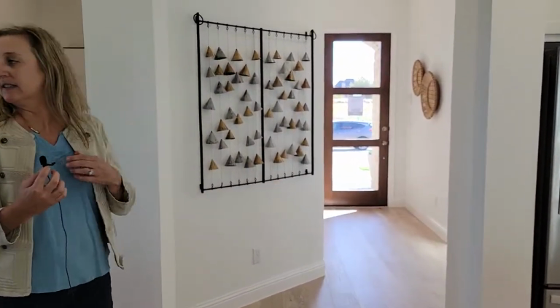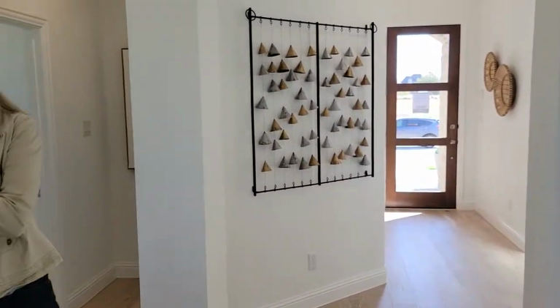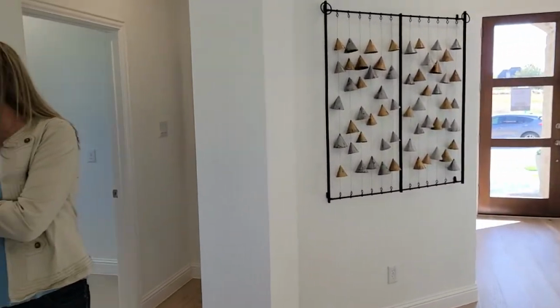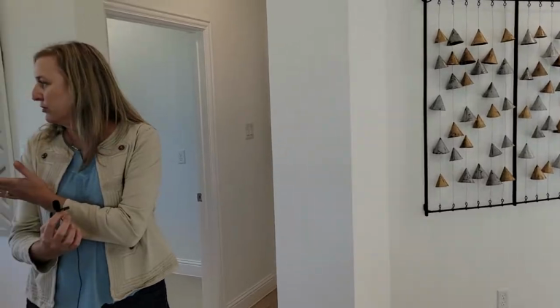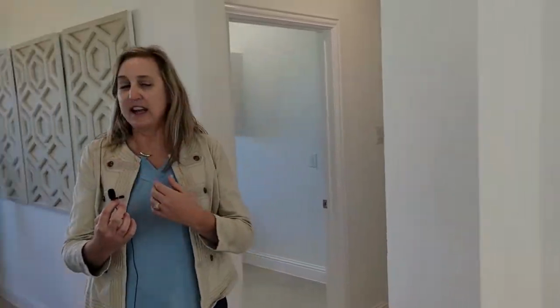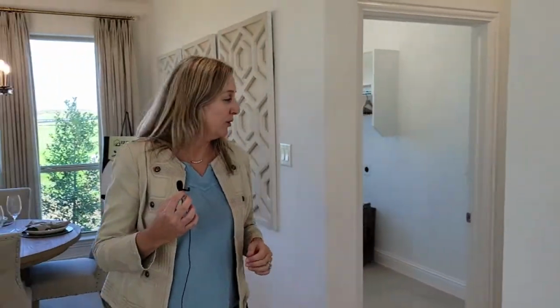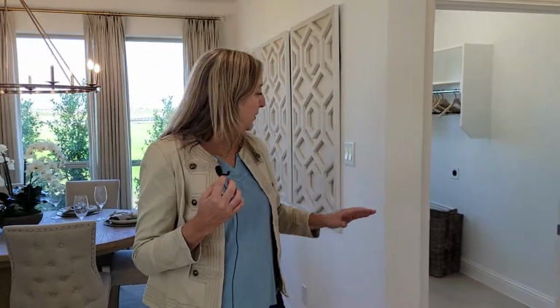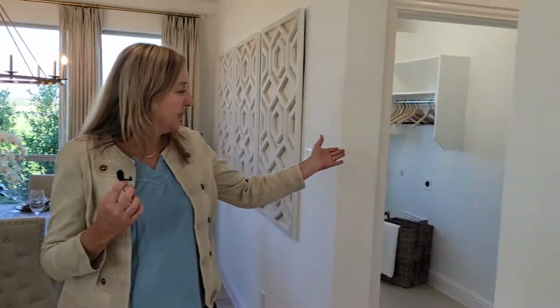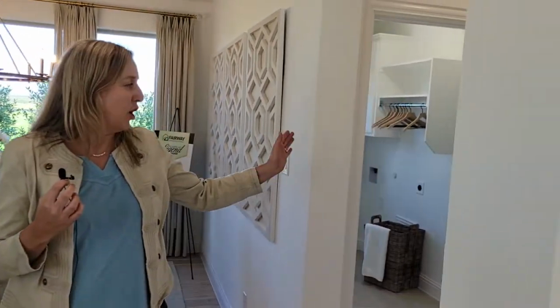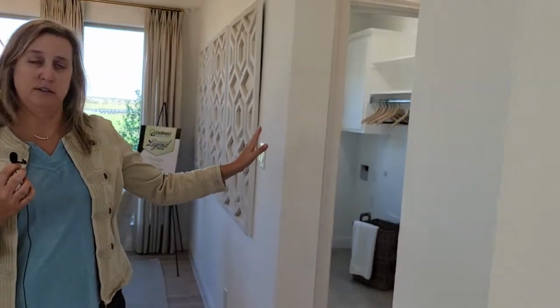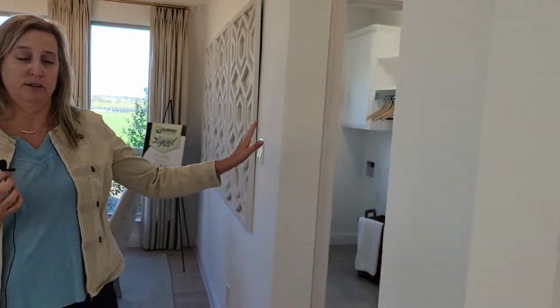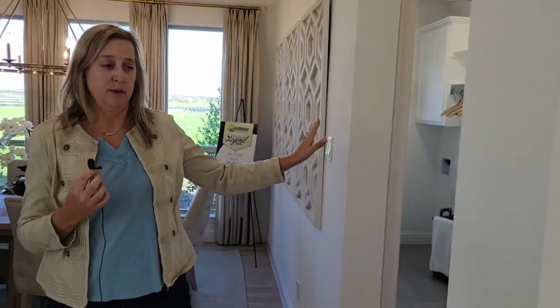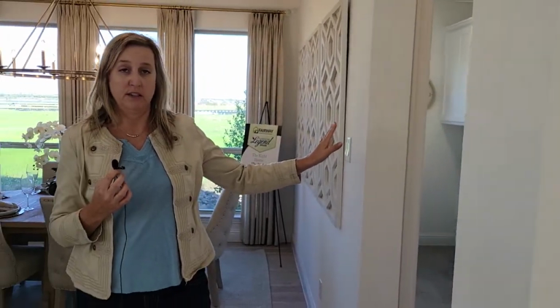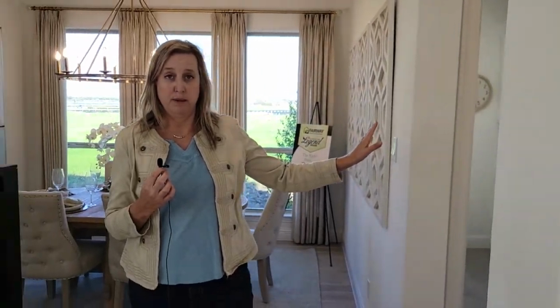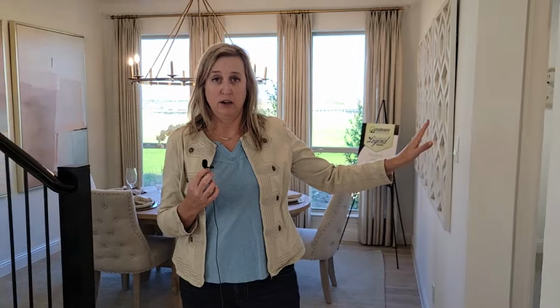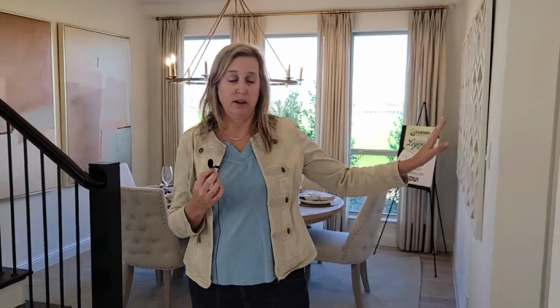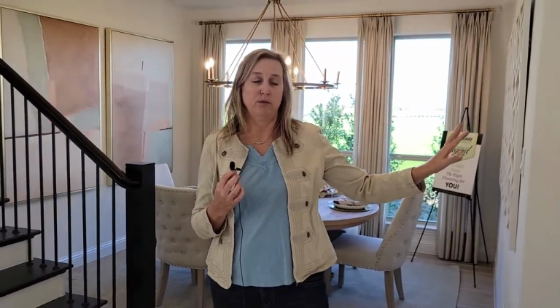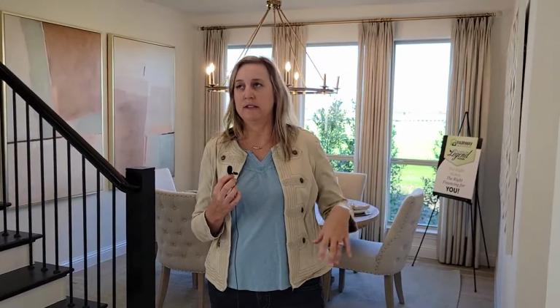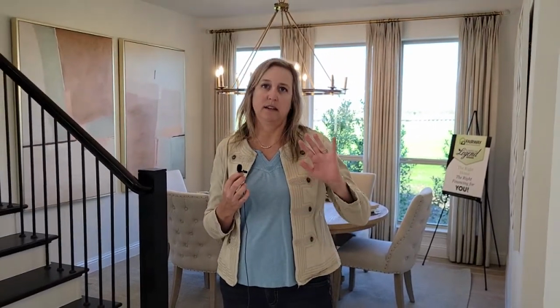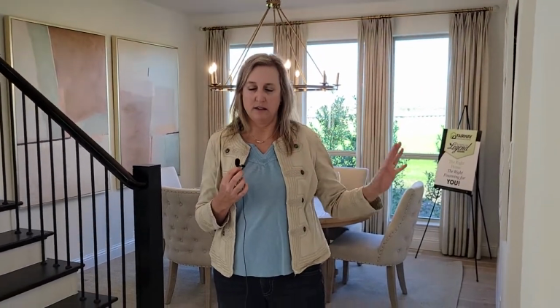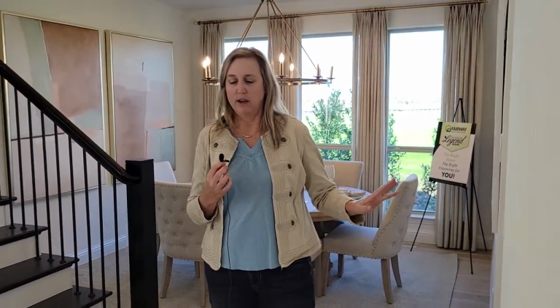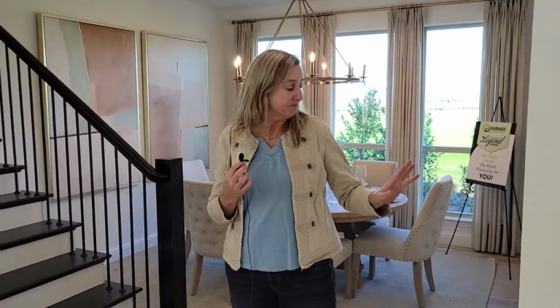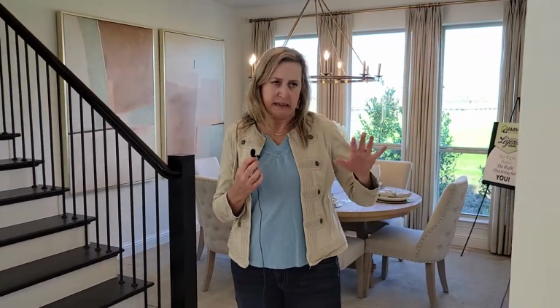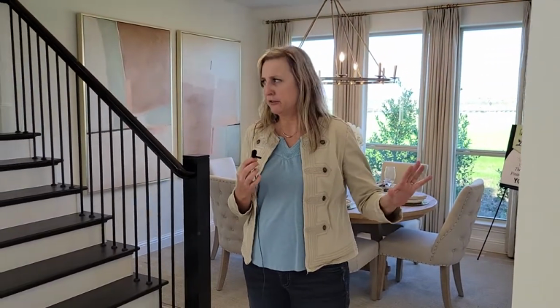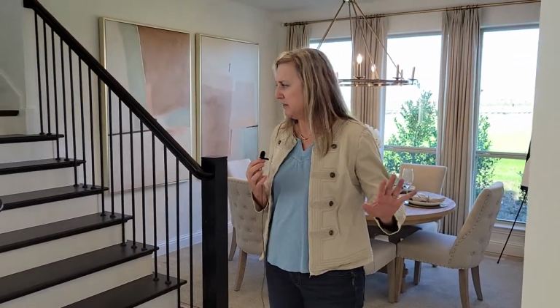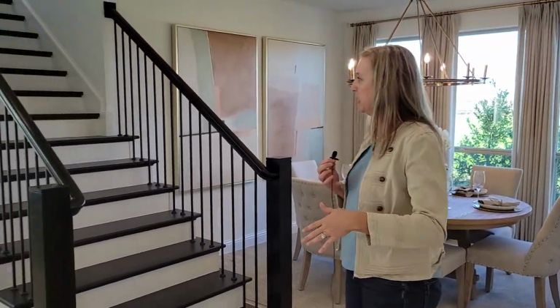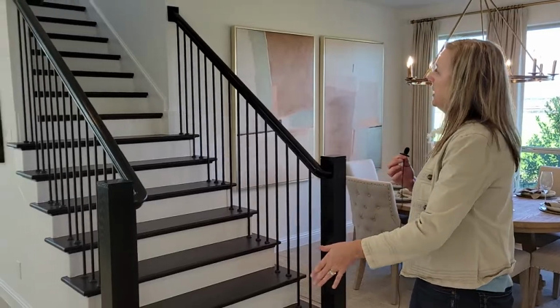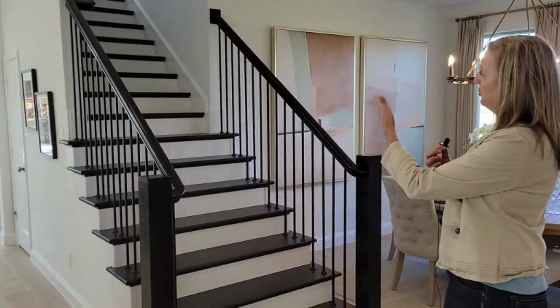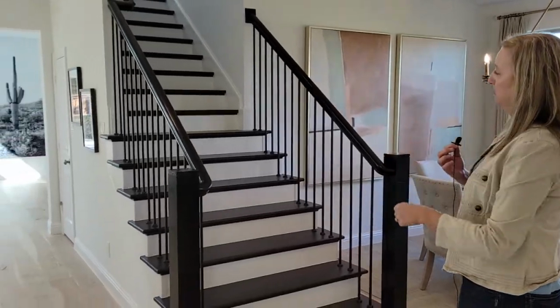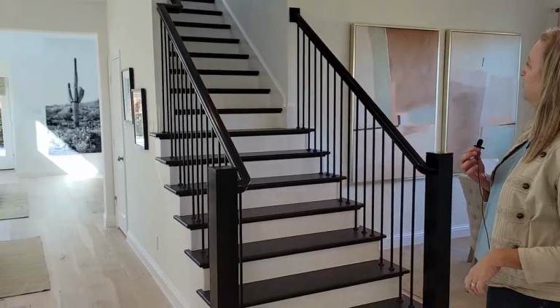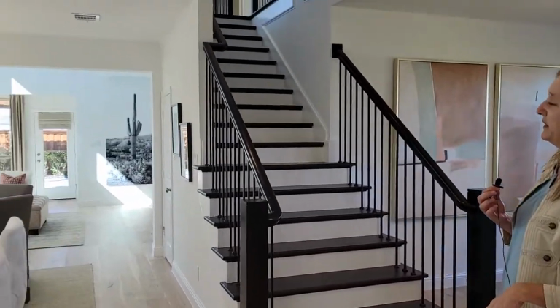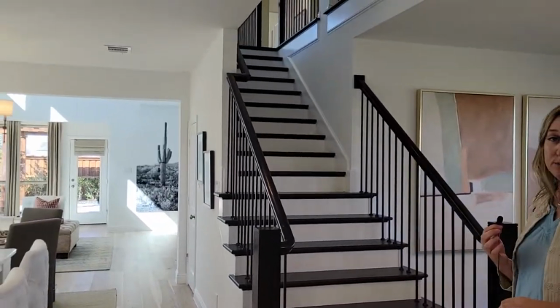You can see the gorgeous dining room, and there's an awesome utility room back there with room for a sink and lots of counter space. And then of course this beautiful stairway that goes up to the second floor.